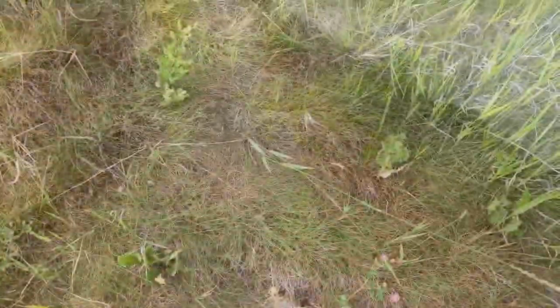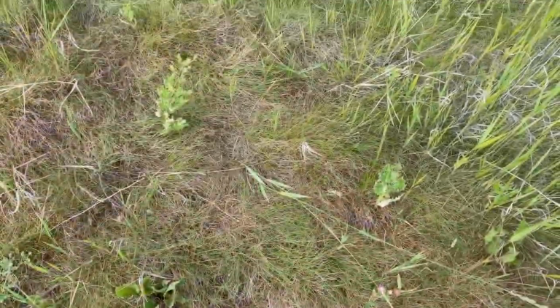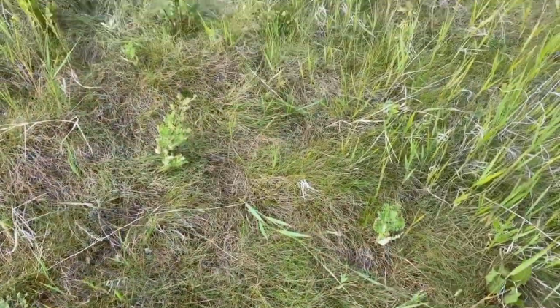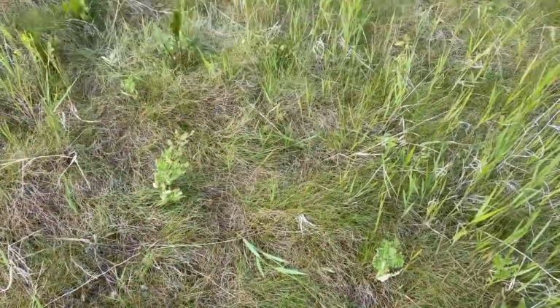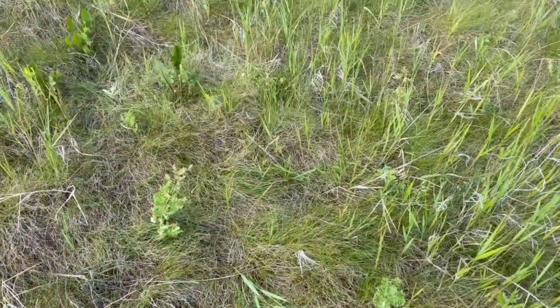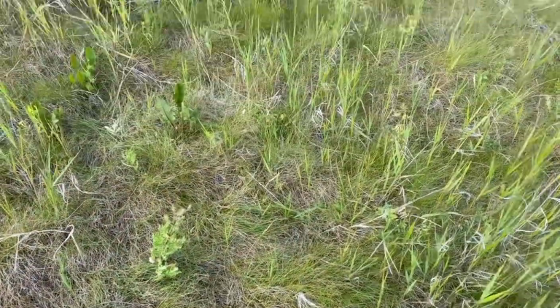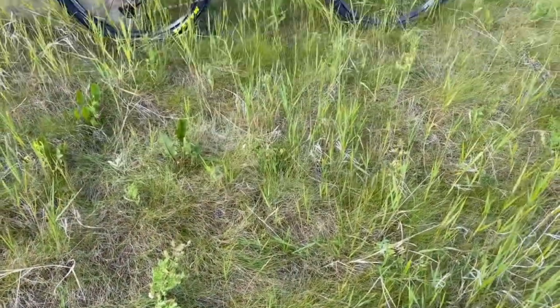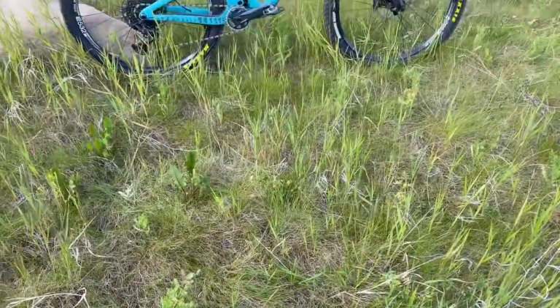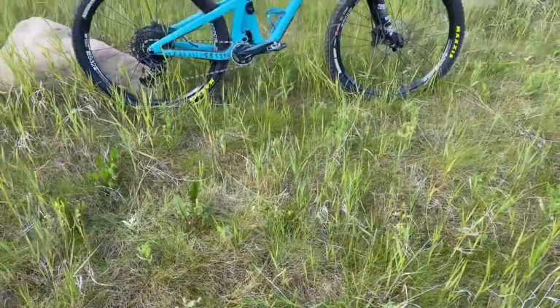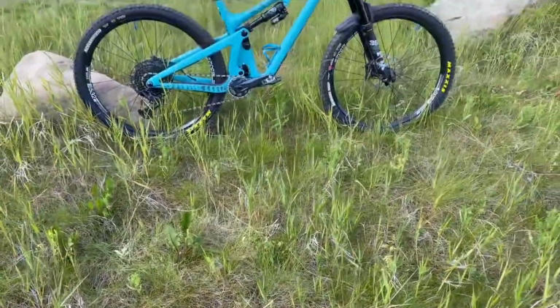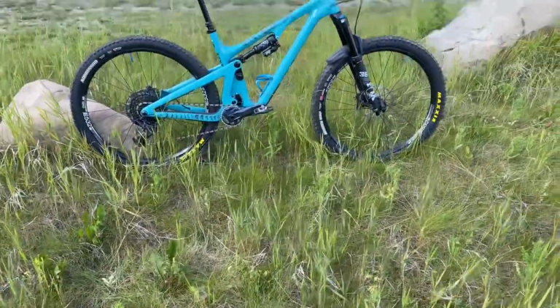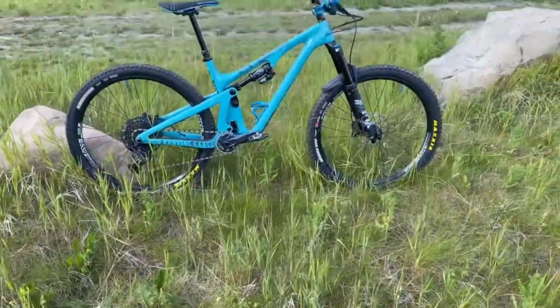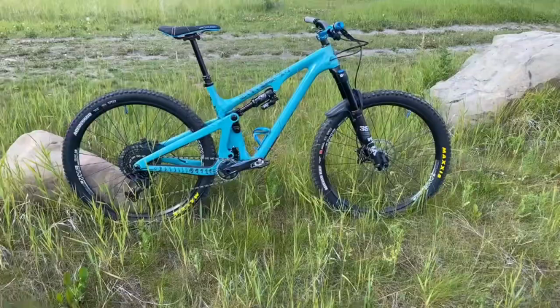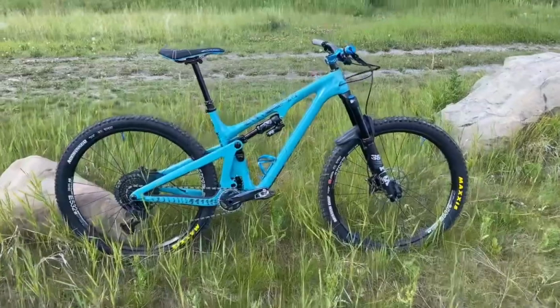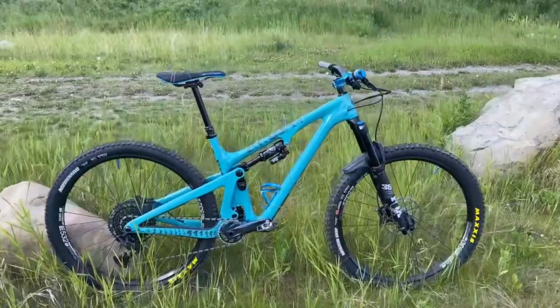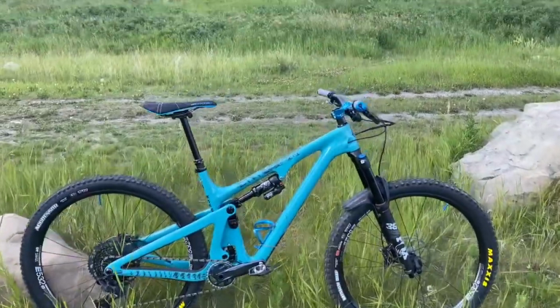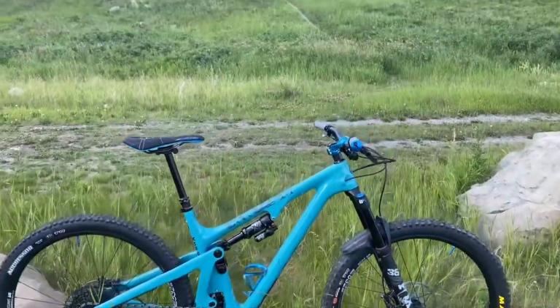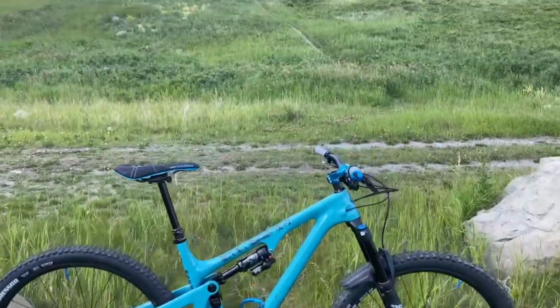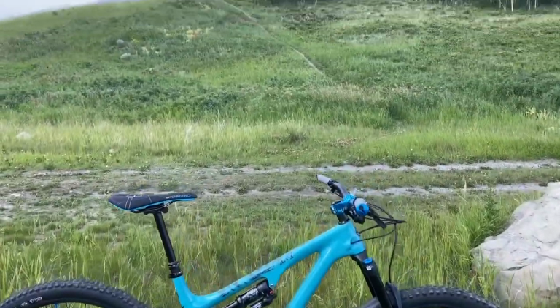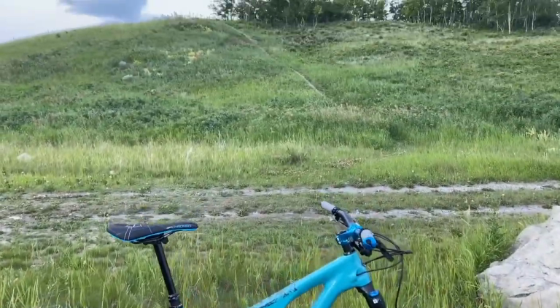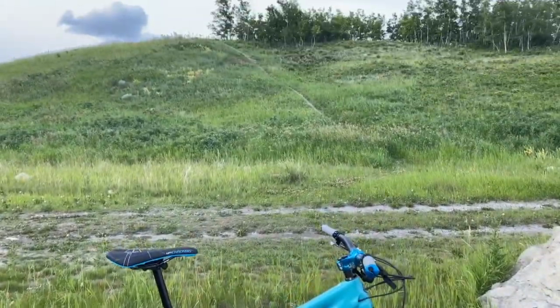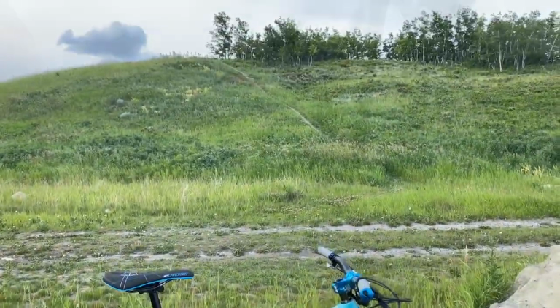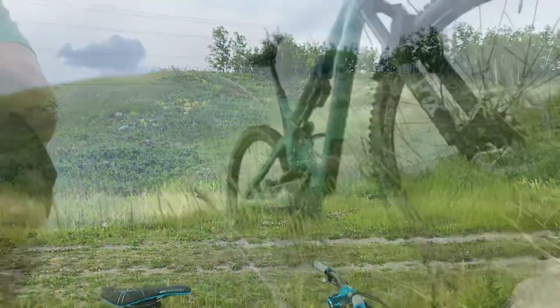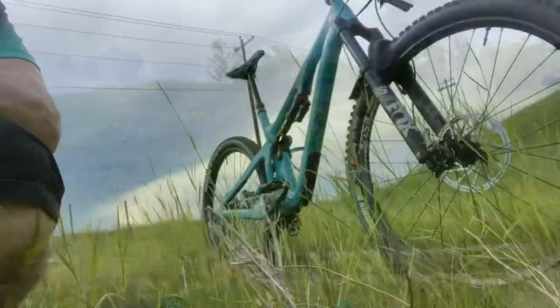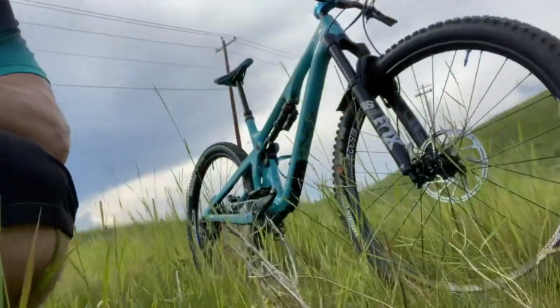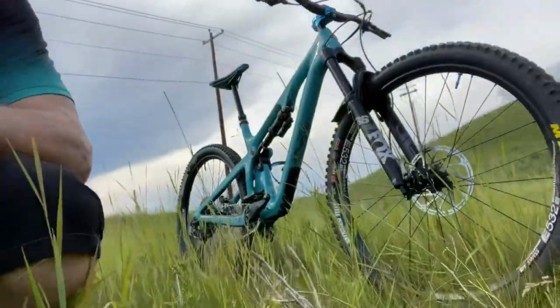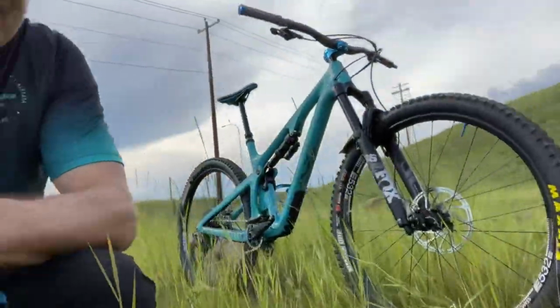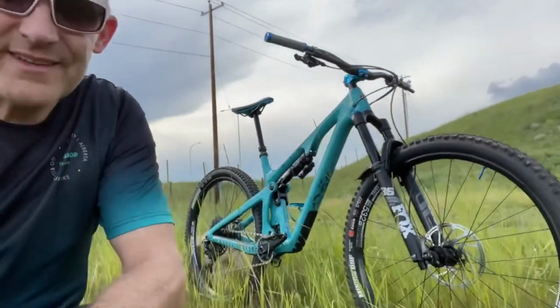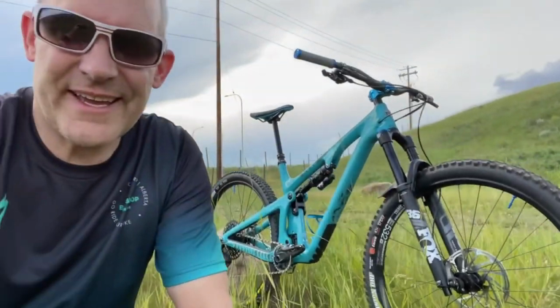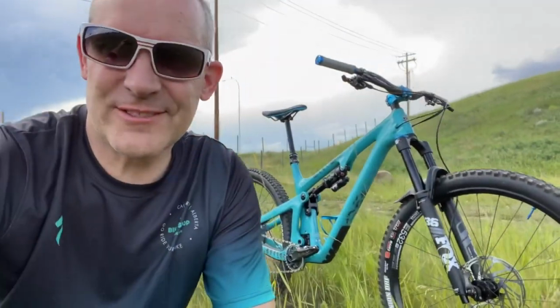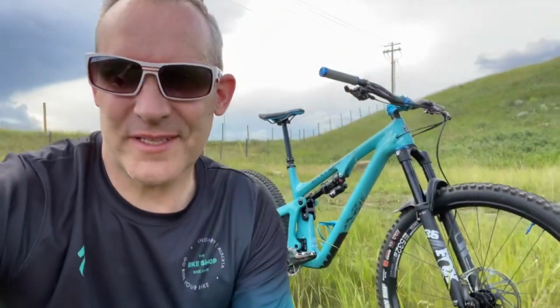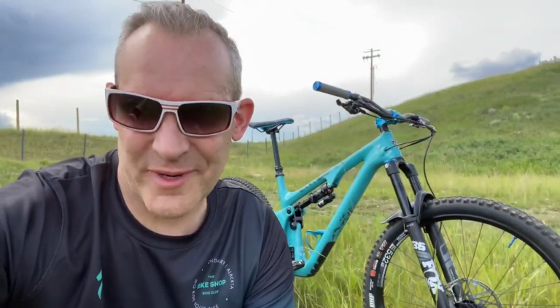If you're anything like me, the first thing you do when you get a new full suspension bike is go bomb down a big hill. Trying to beat the storm here!